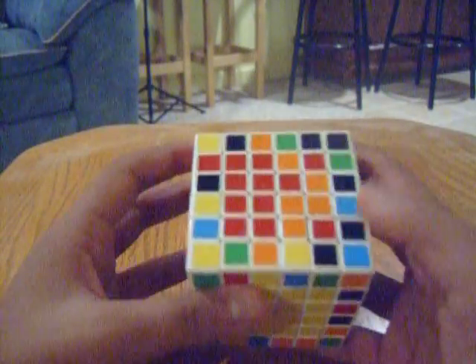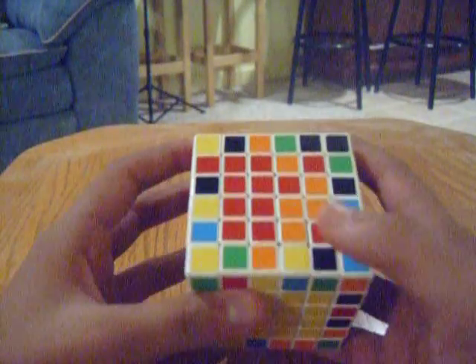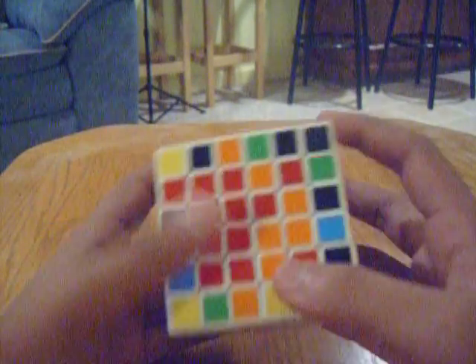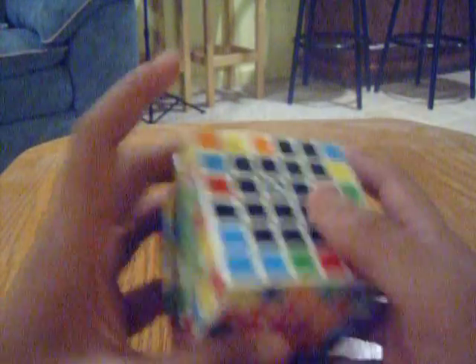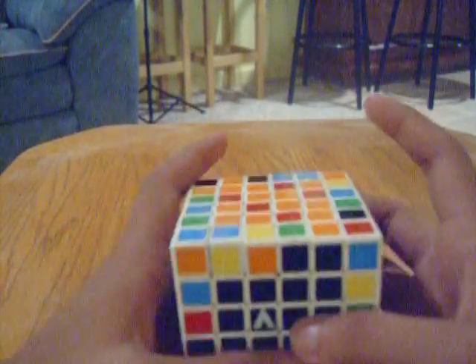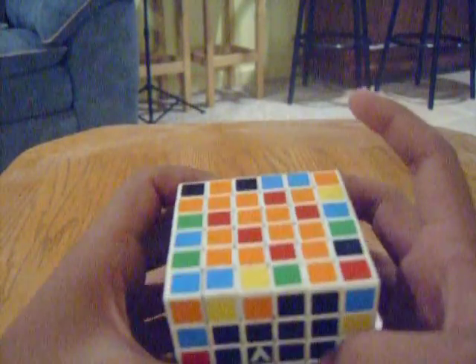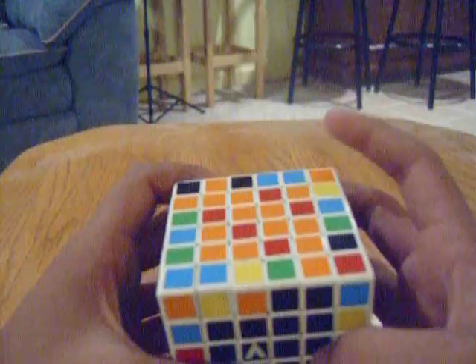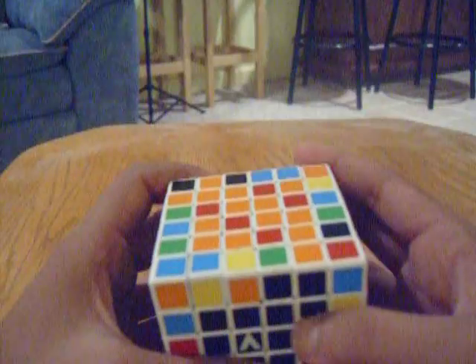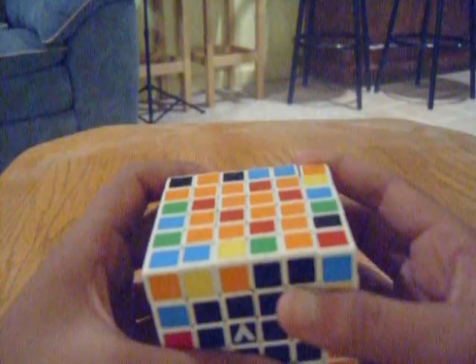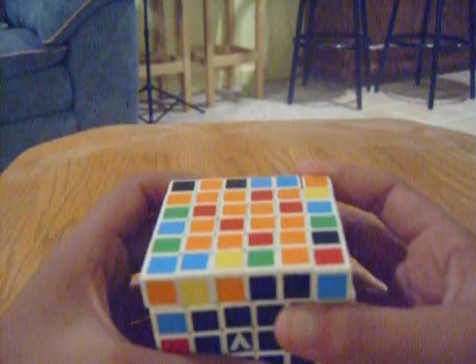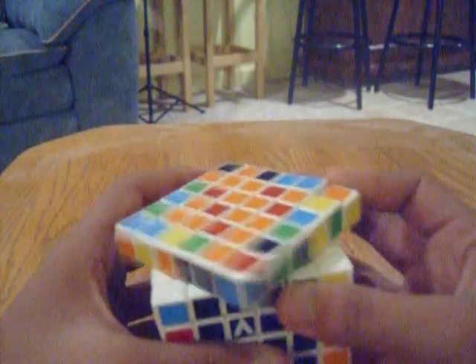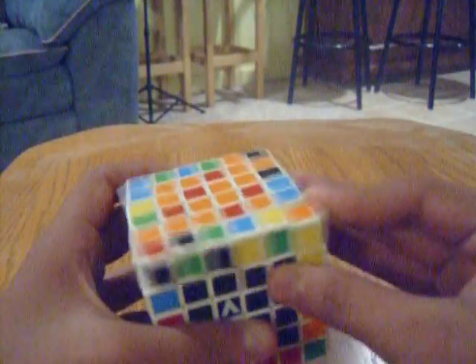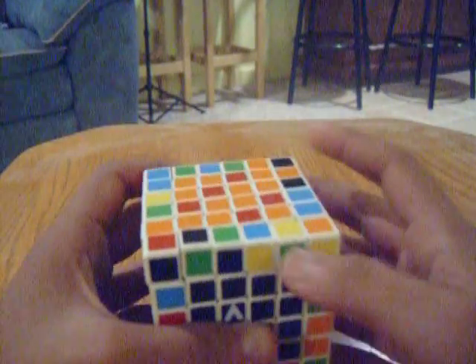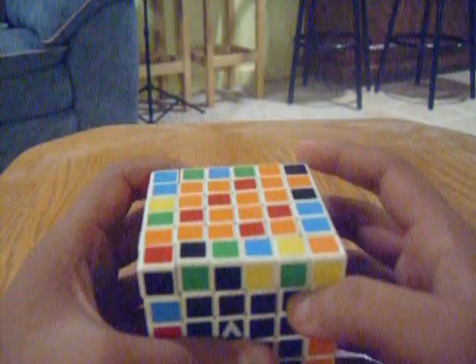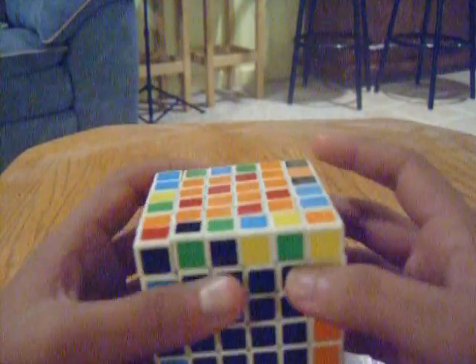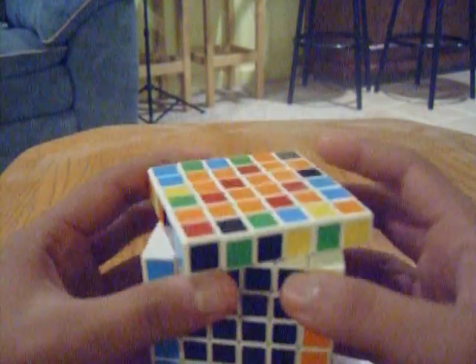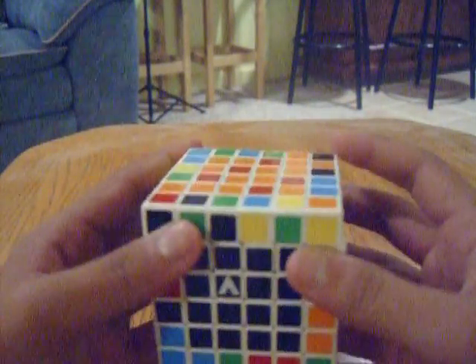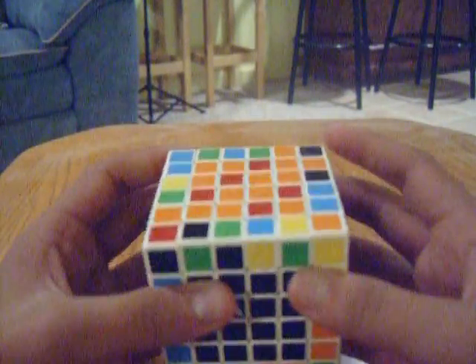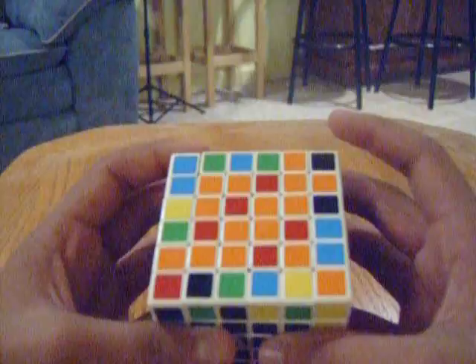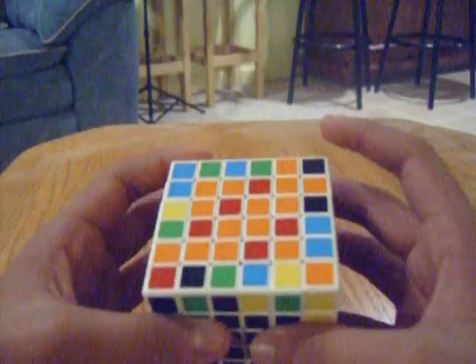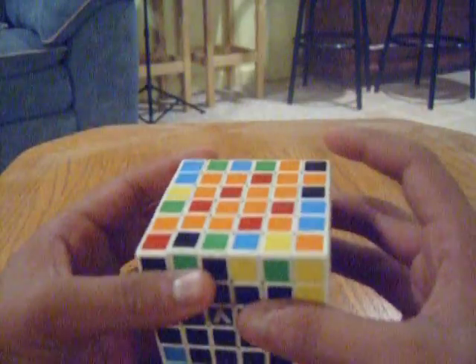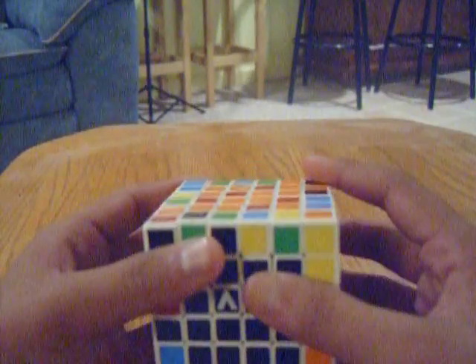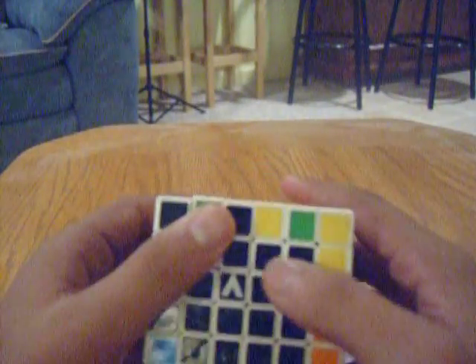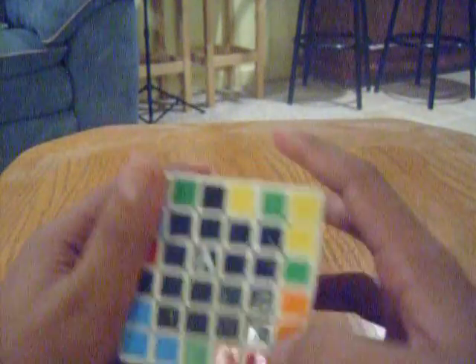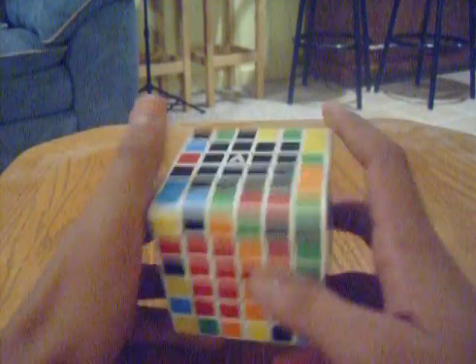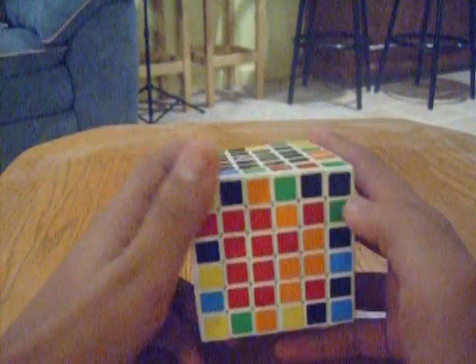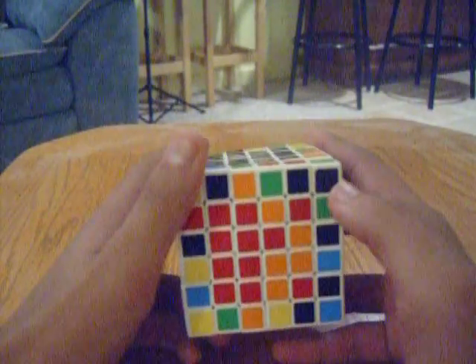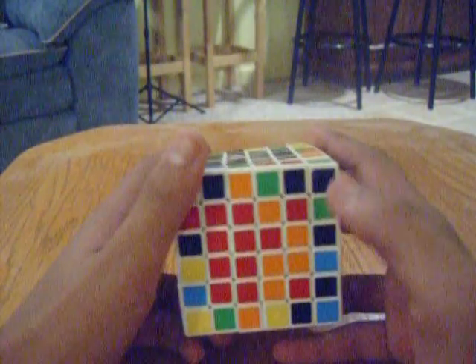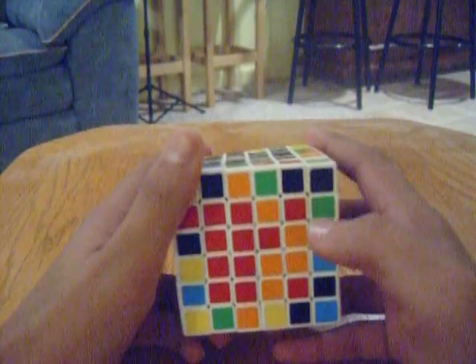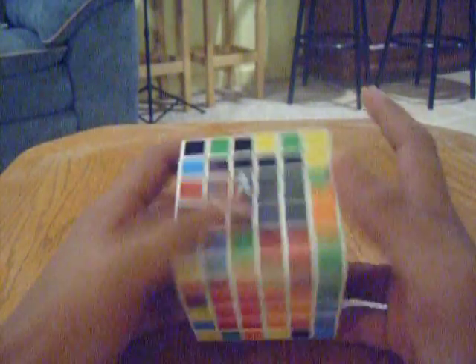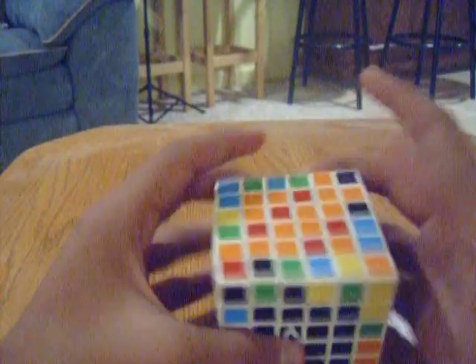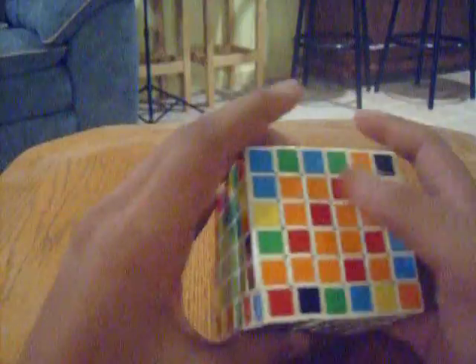Next — sorry, my brother rudely interrupted me. So next, what we have to do is we have to create the next two pairs. Now, this is going to be a bit difficult to do. You have to plan really far ahead, so I'm going to teach you an easier way to do this.